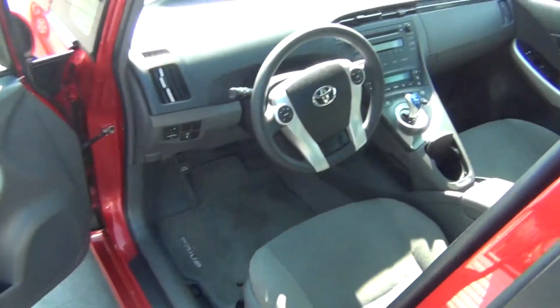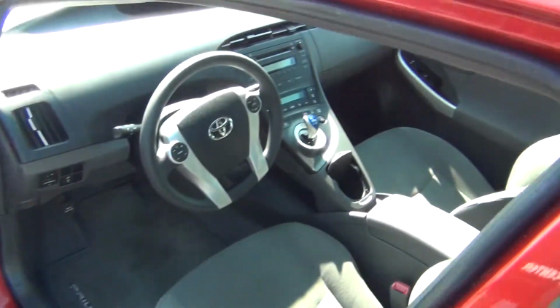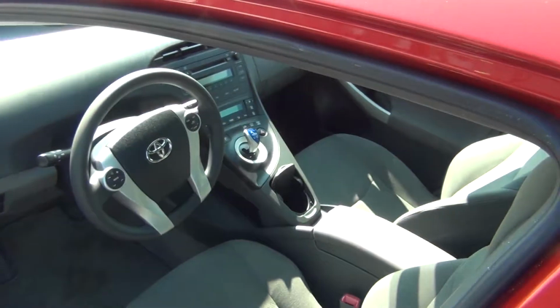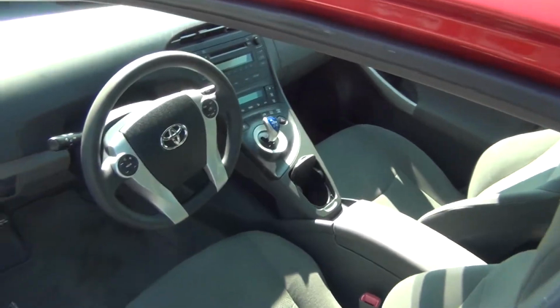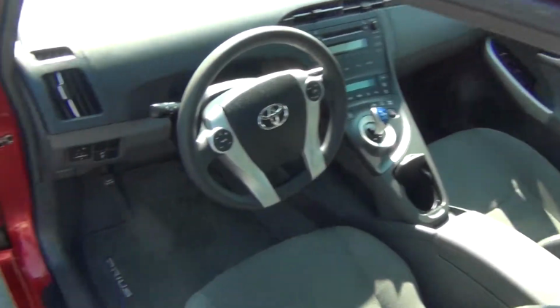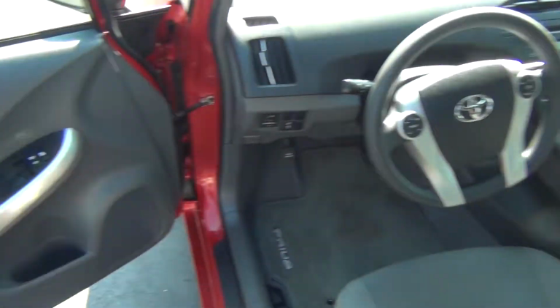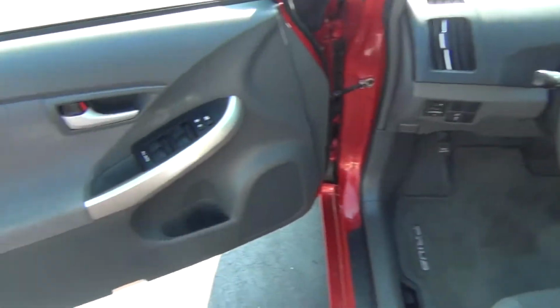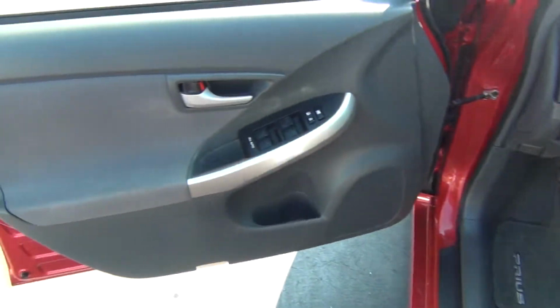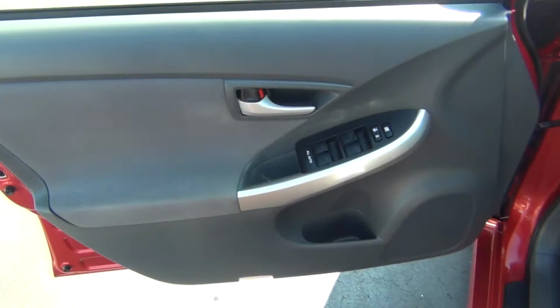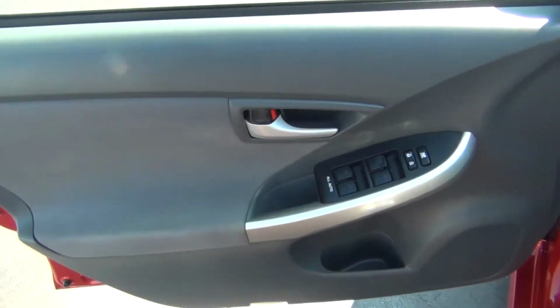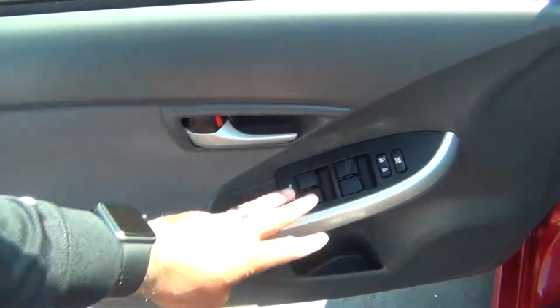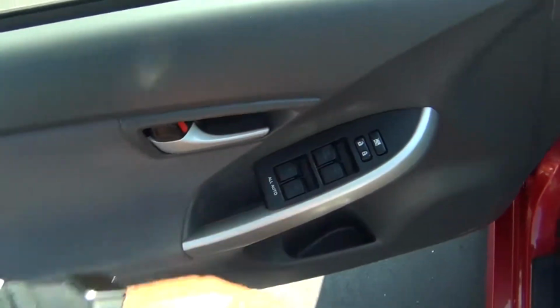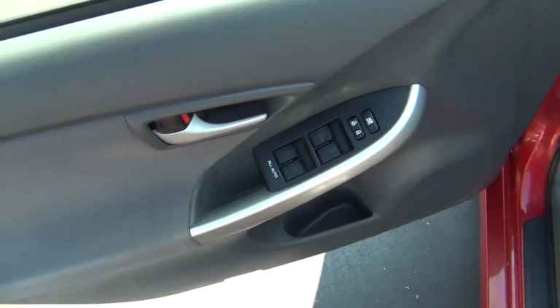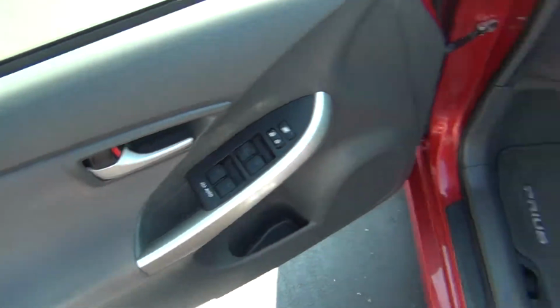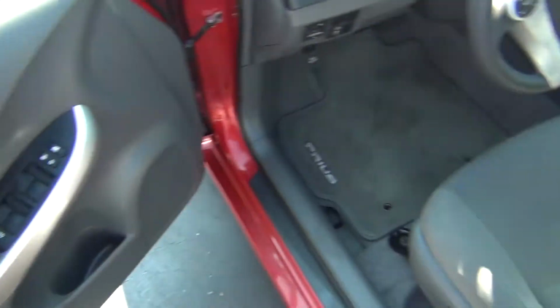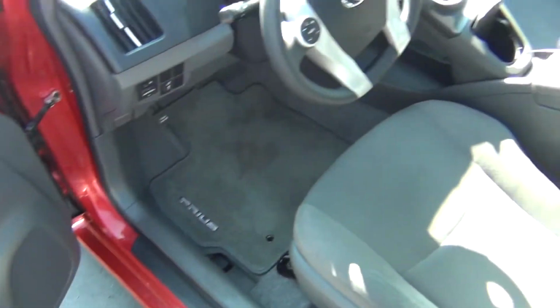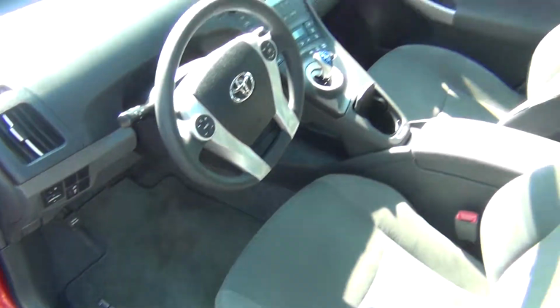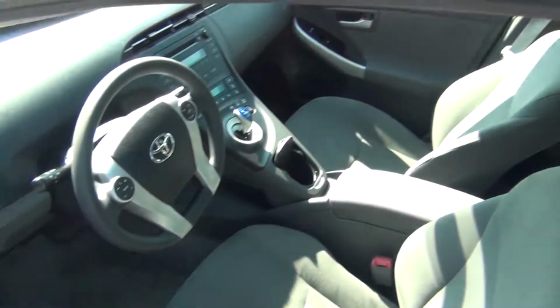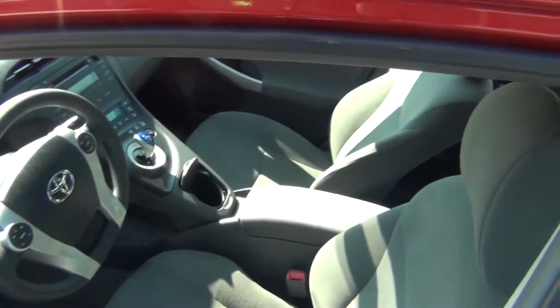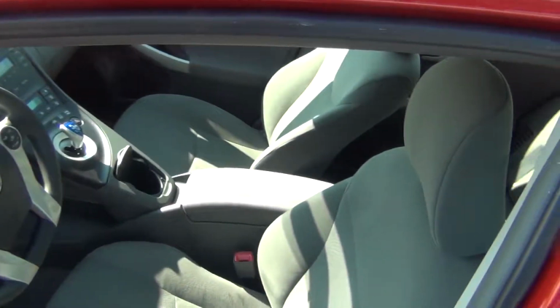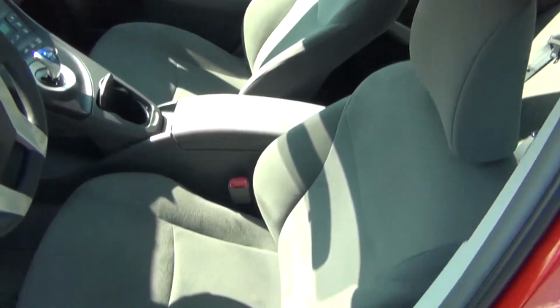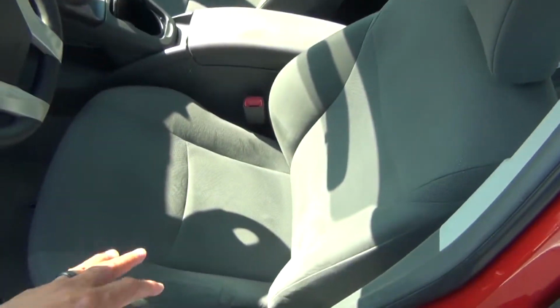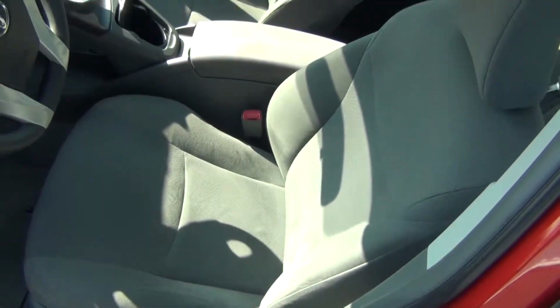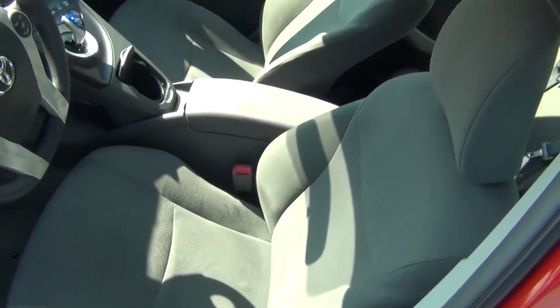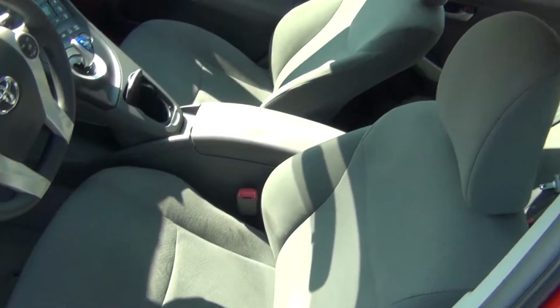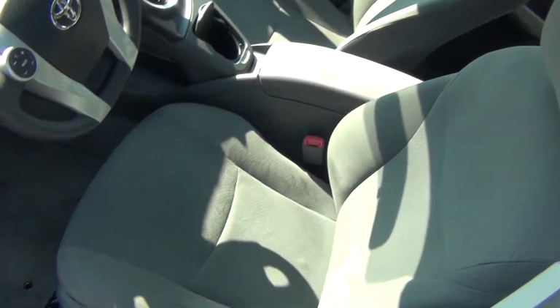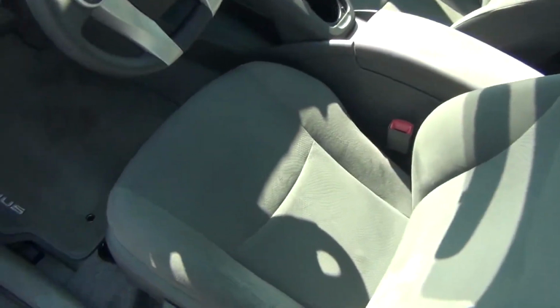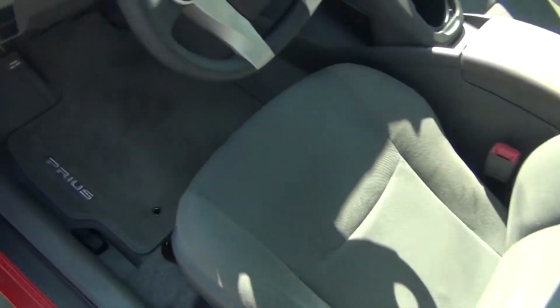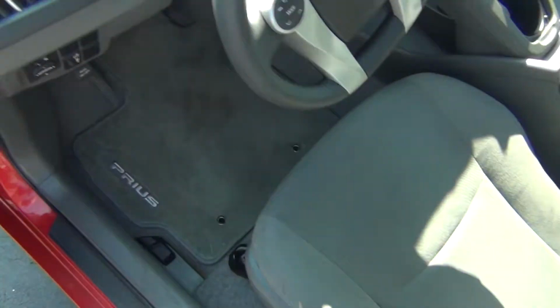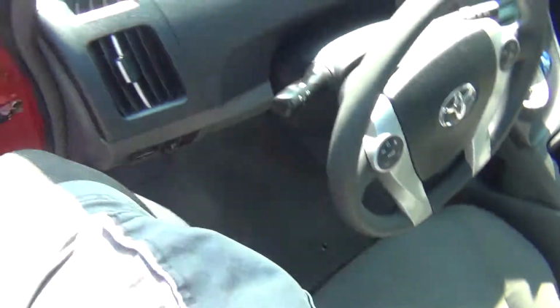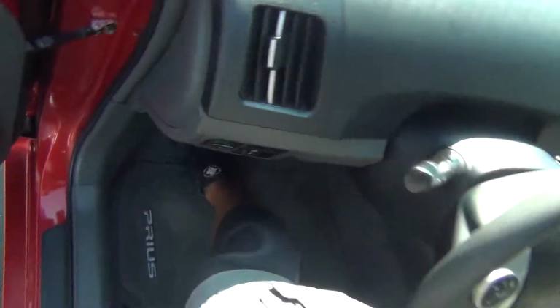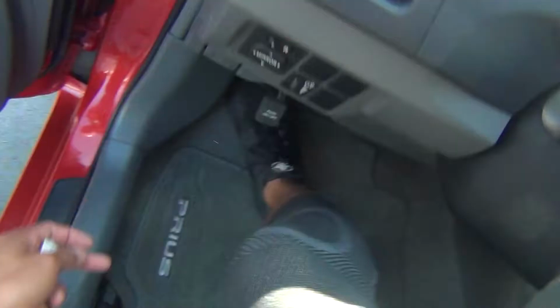On the inside it is very clean. You've got your power windows and locks. The seats are in excellent shape — no rips, tears, stains or burn holes.